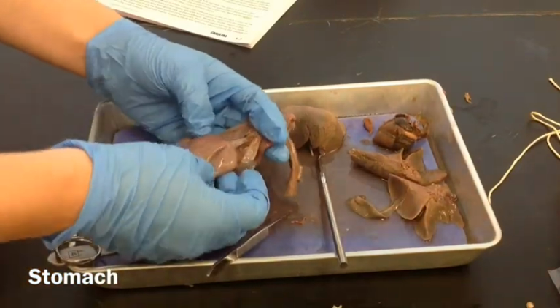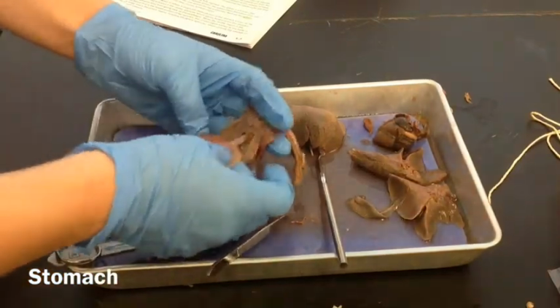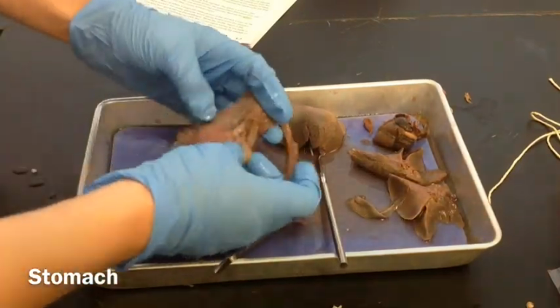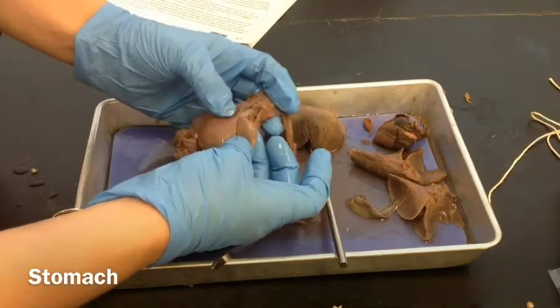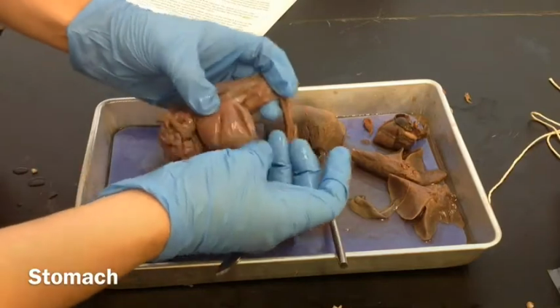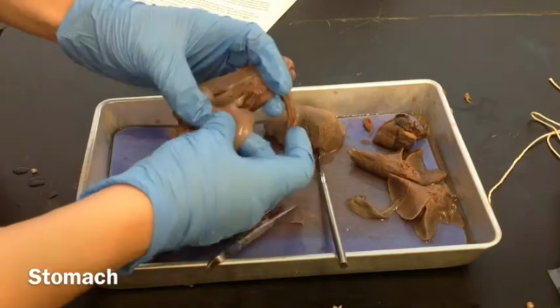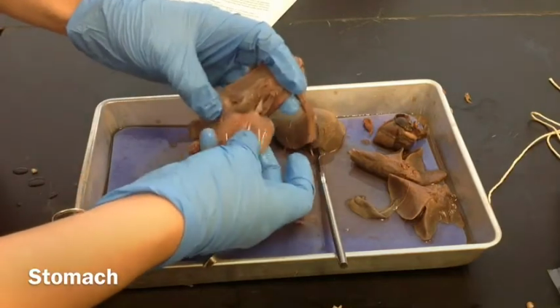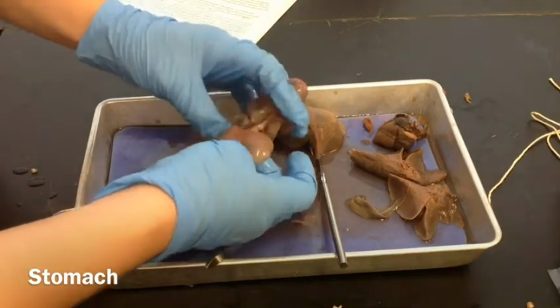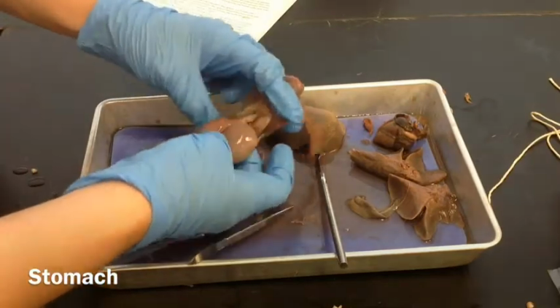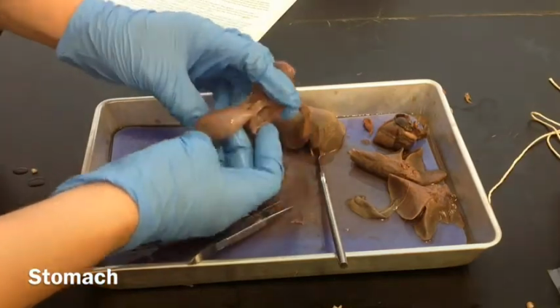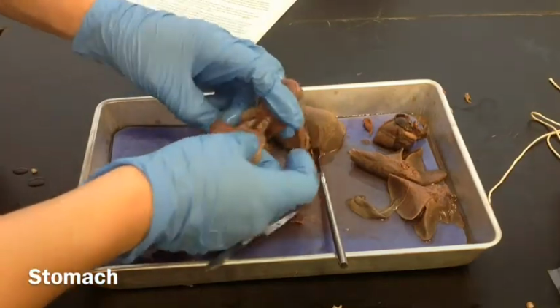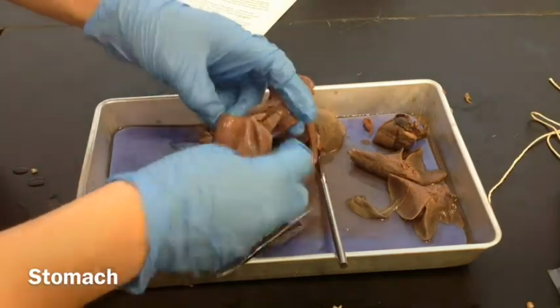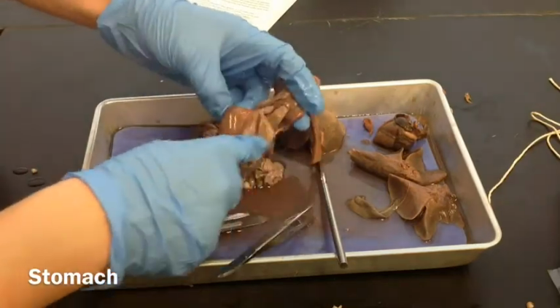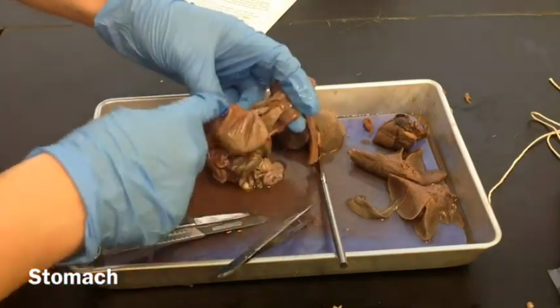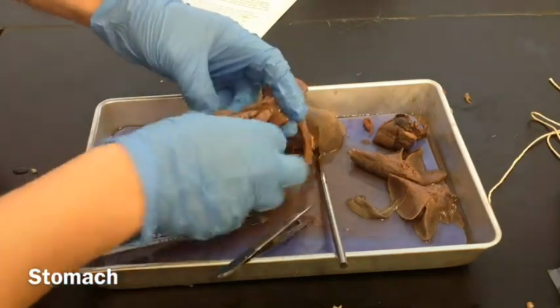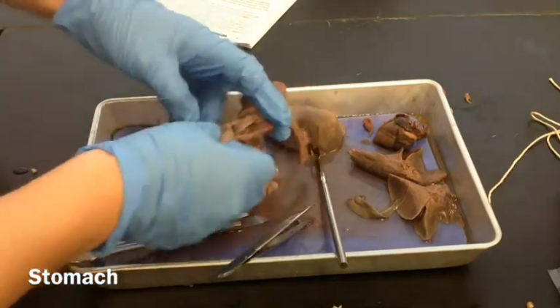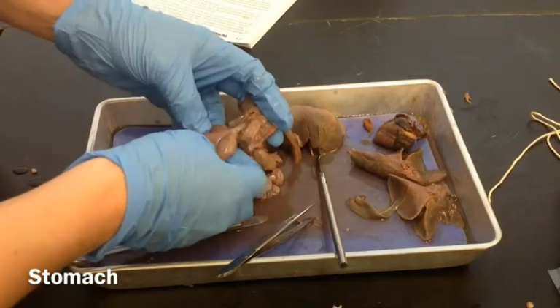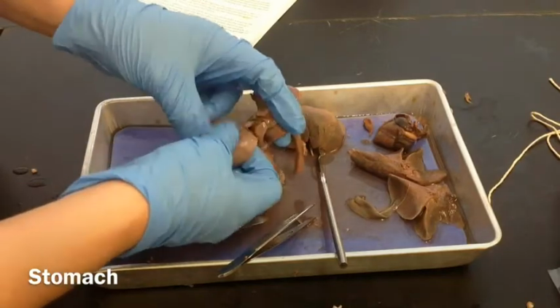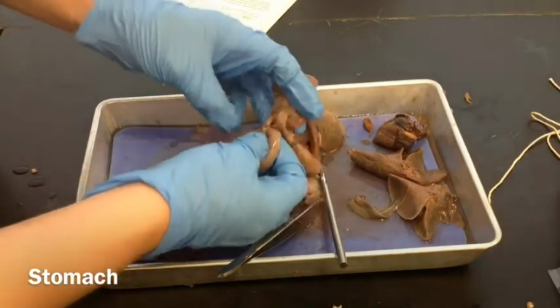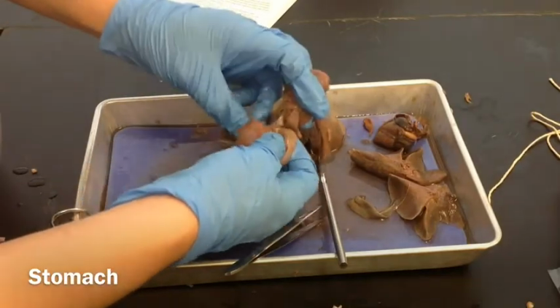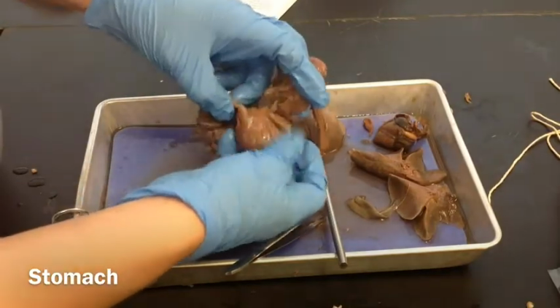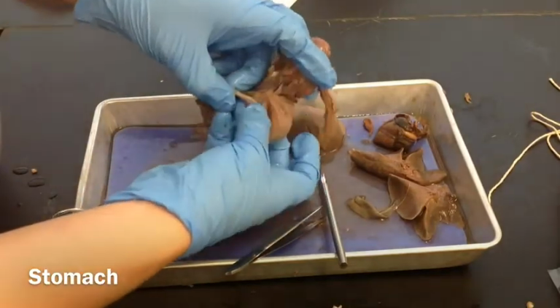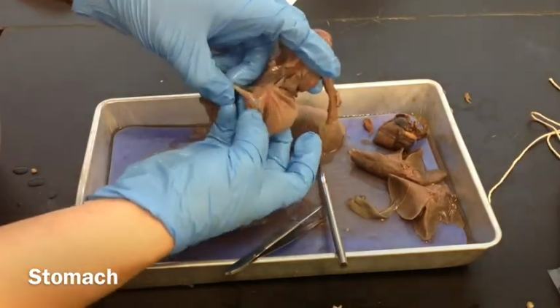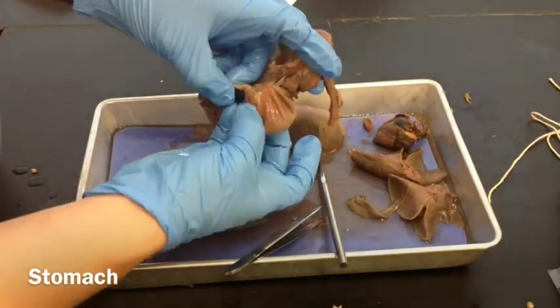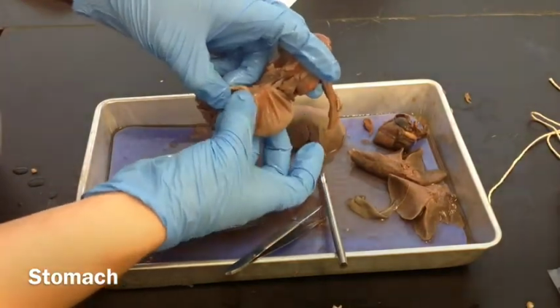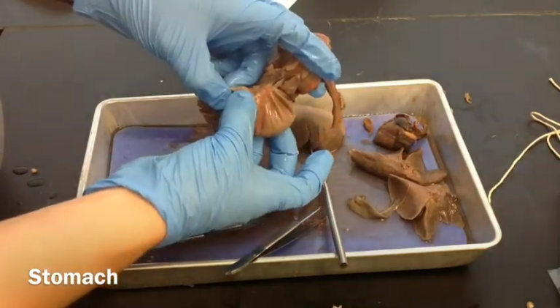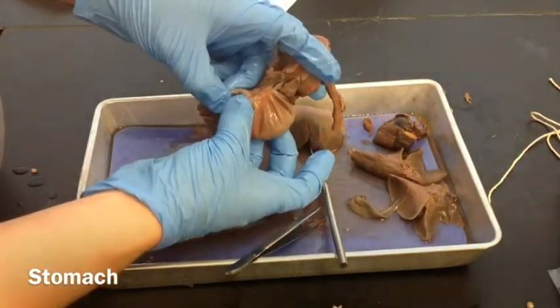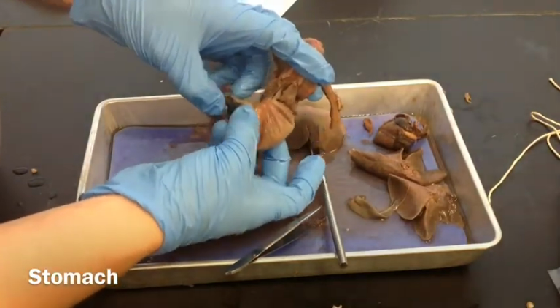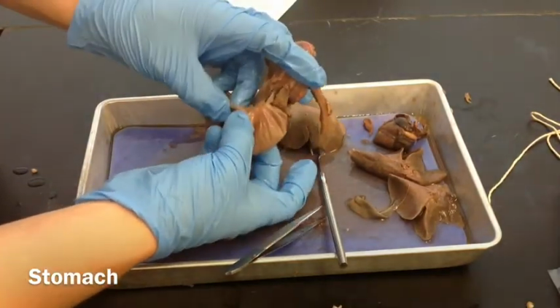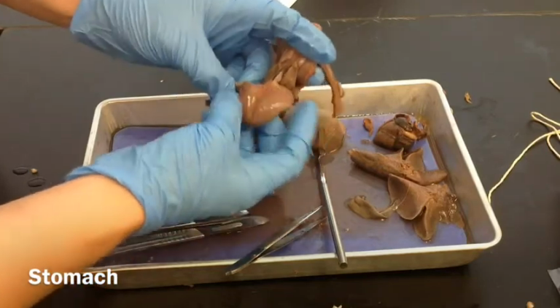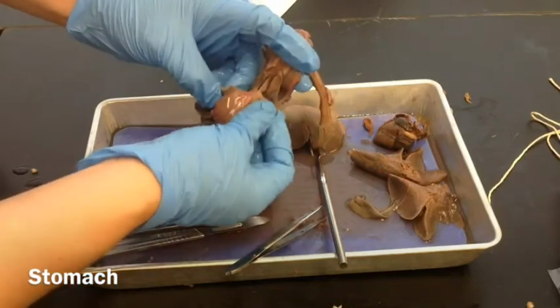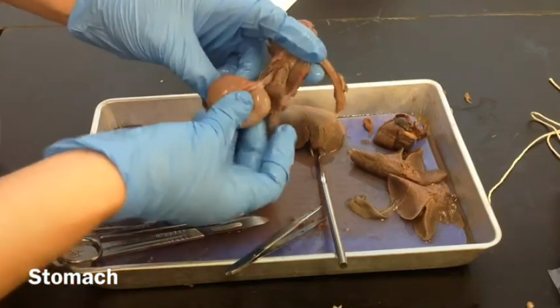It goes through the different parts of the stomach. This is the cardiac part, and then it makes like a J-sack, and over here is where it goes into the small intestine — that's where it connects to the small intestine.